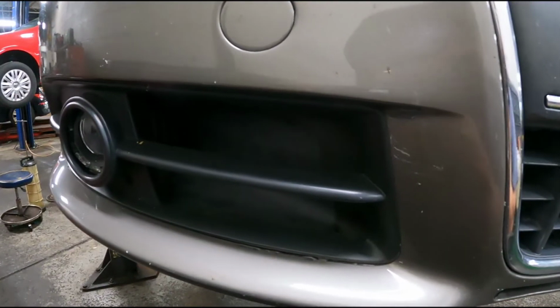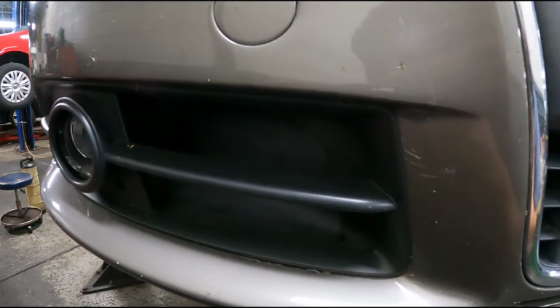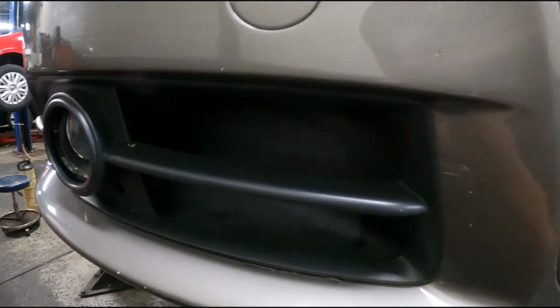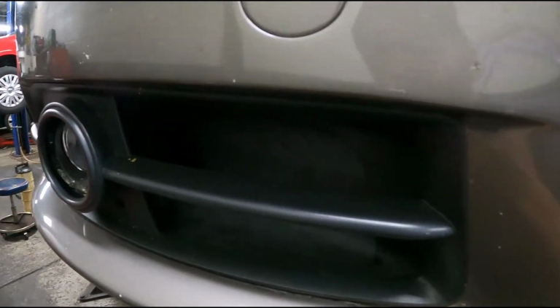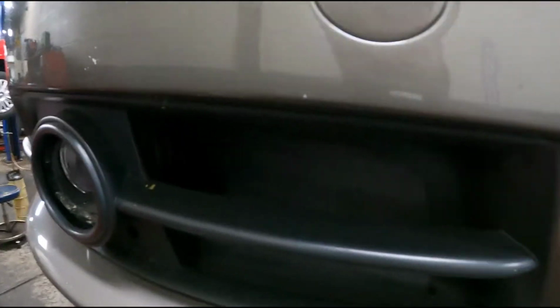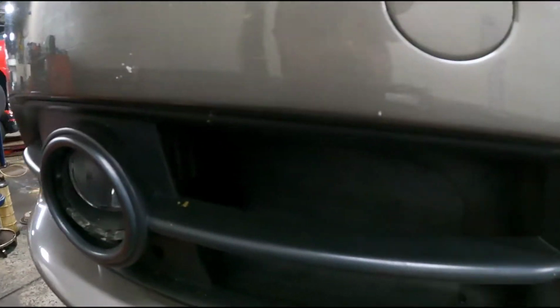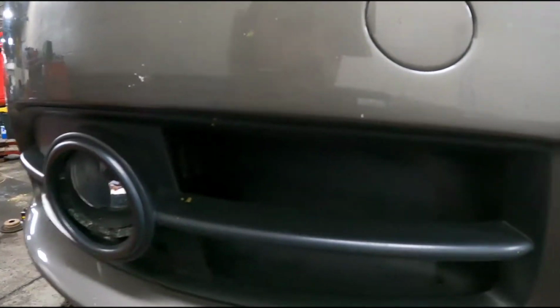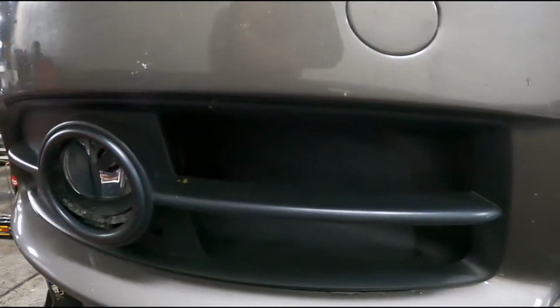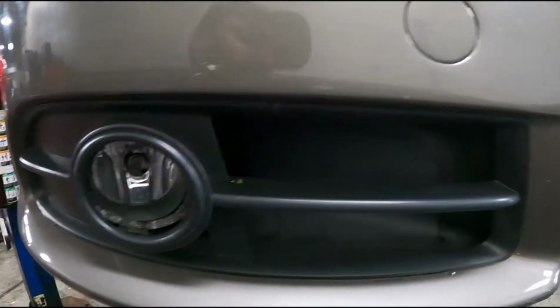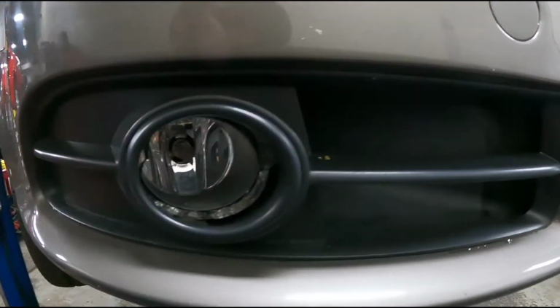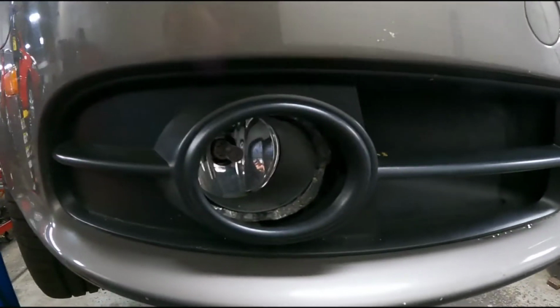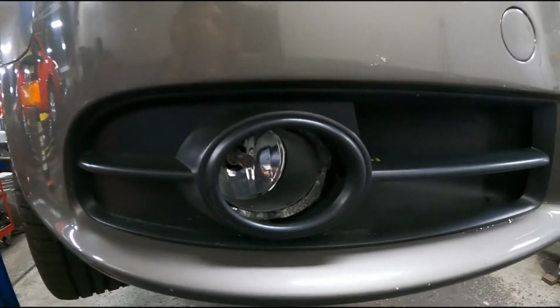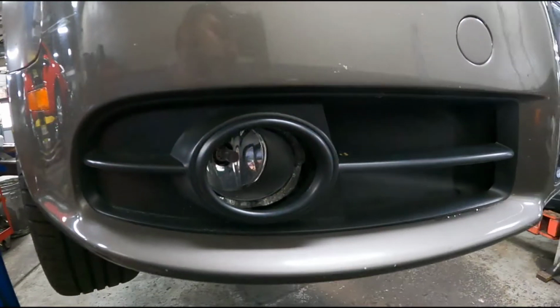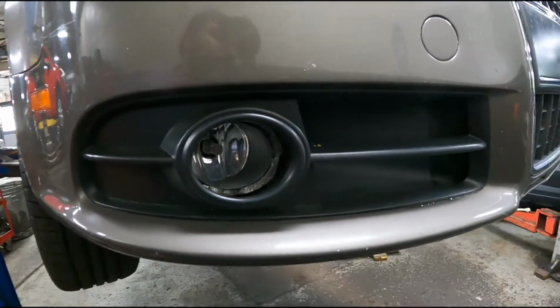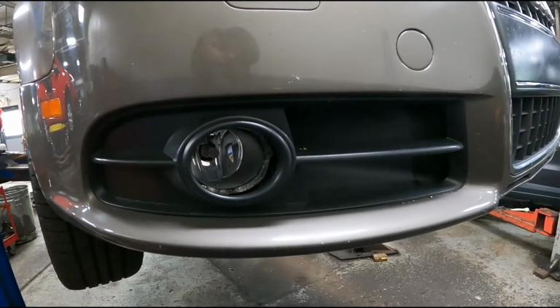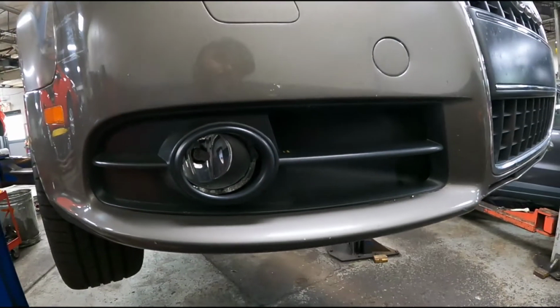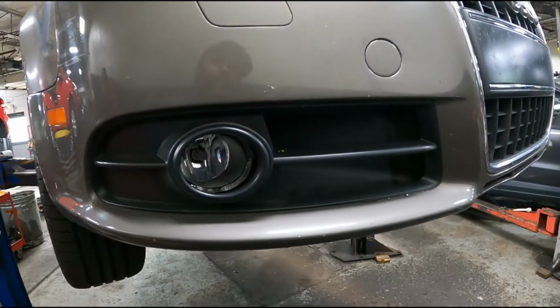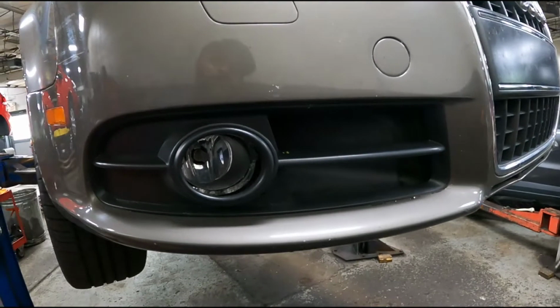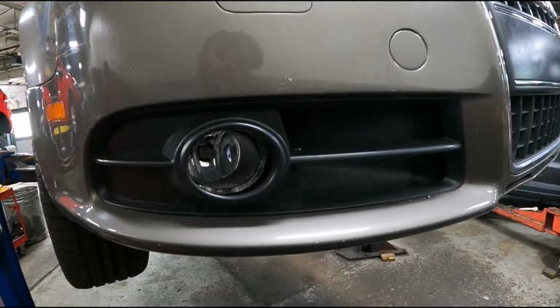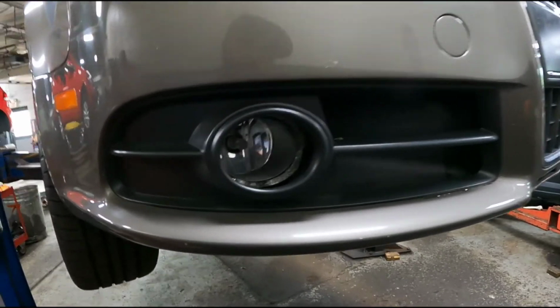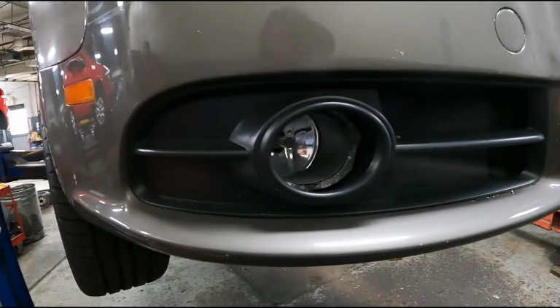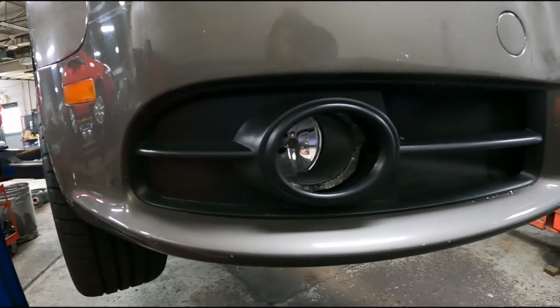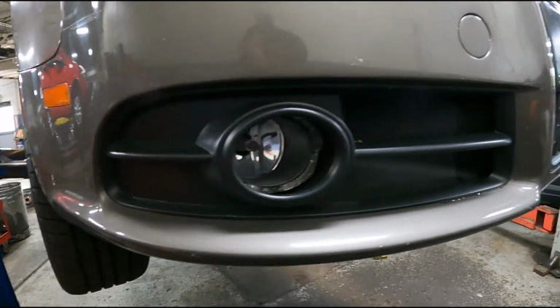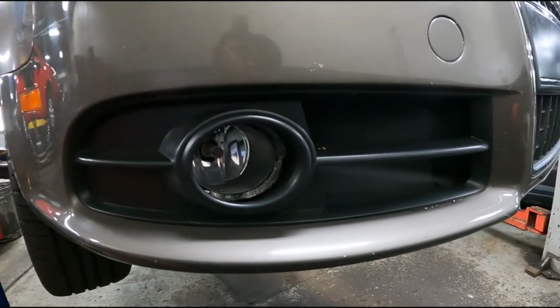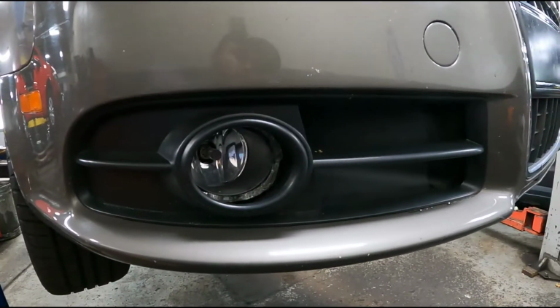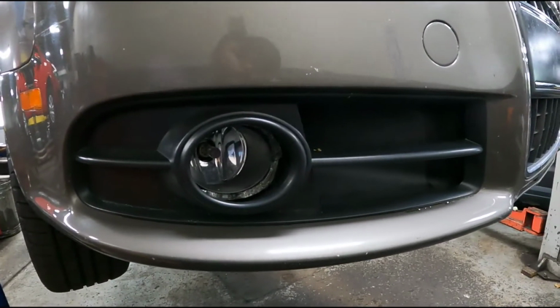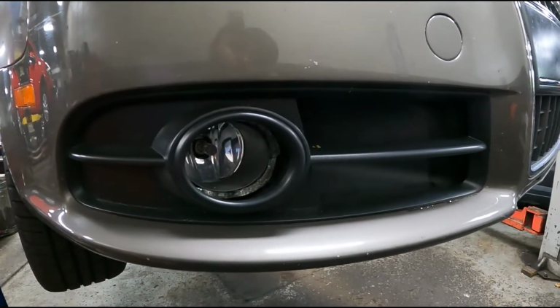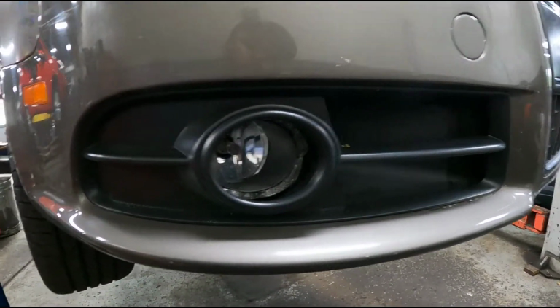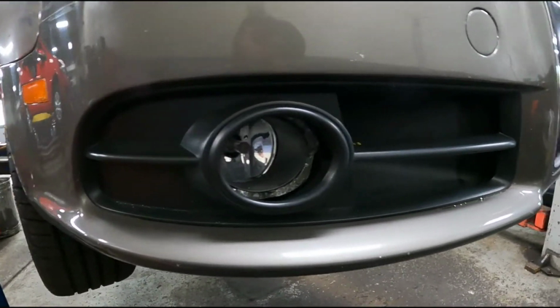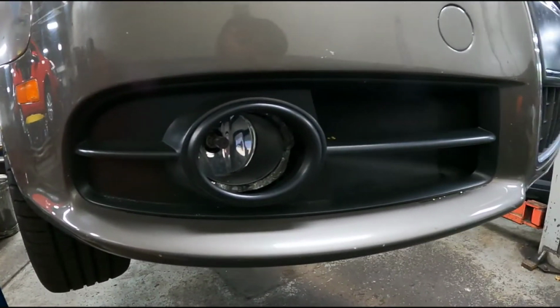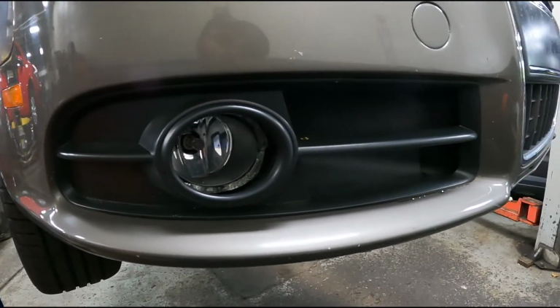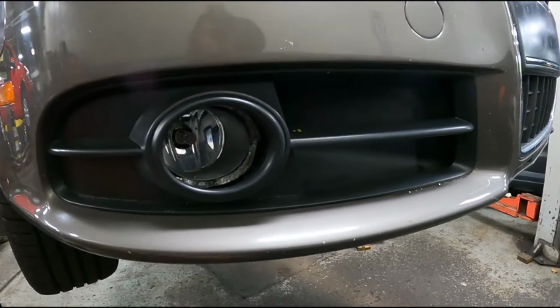Replacing the fog light assembly on a 2009 Audi A4. First step, you have to pull the front grille off.